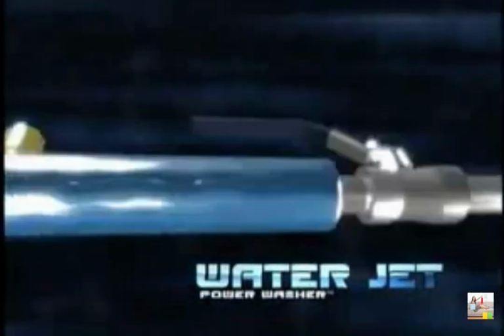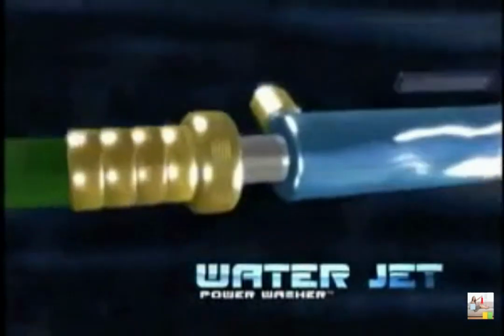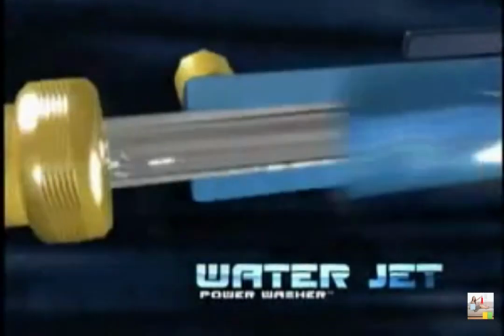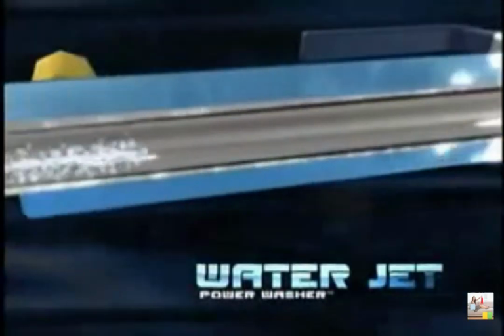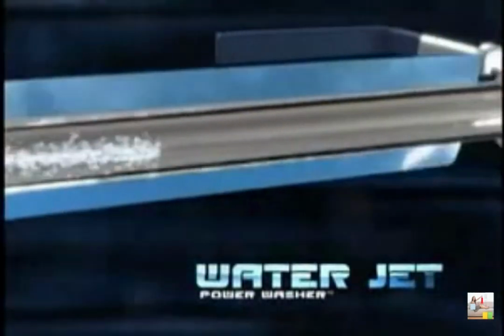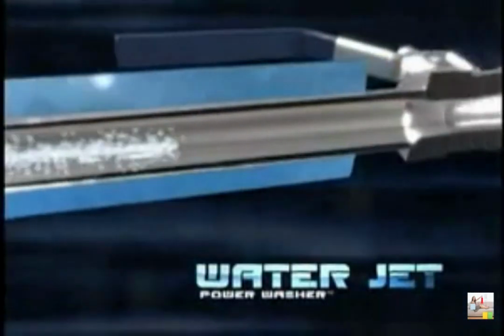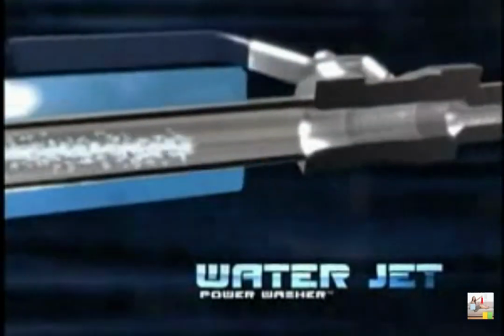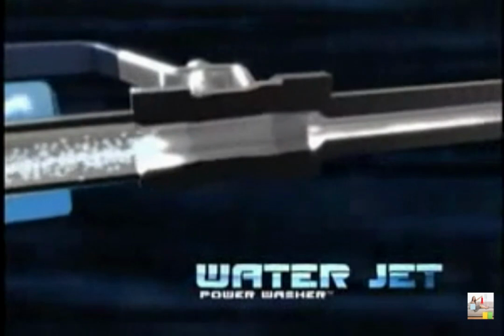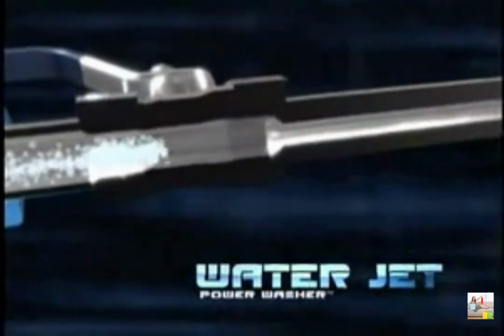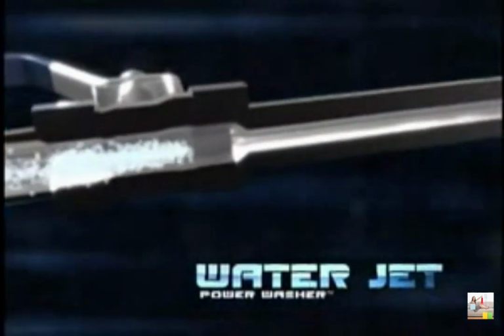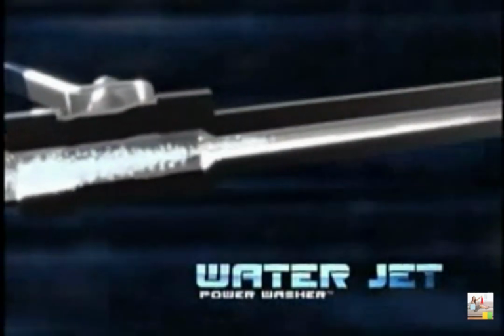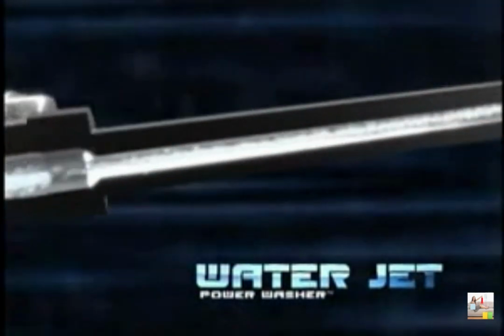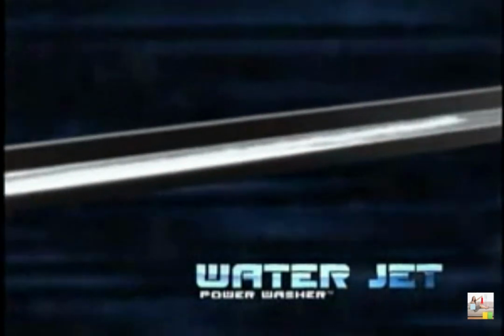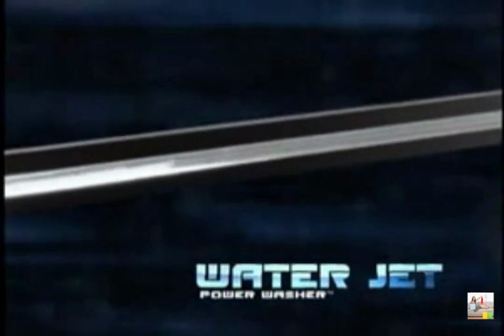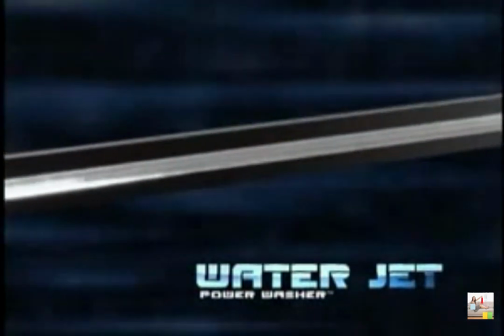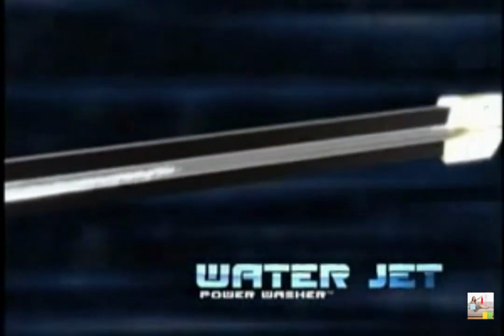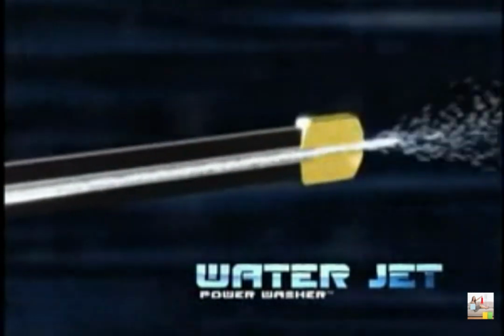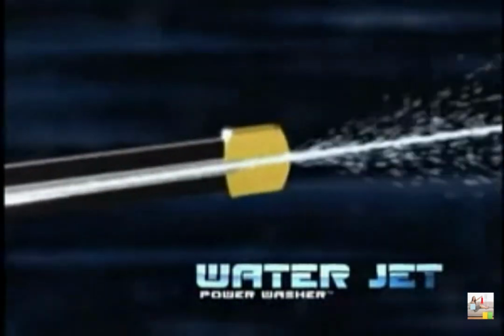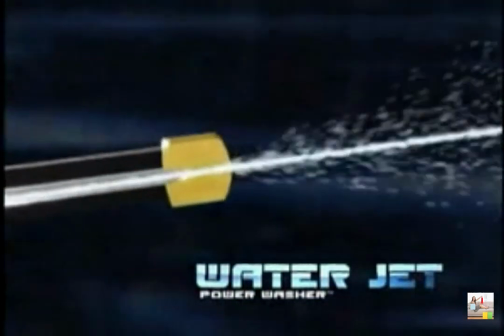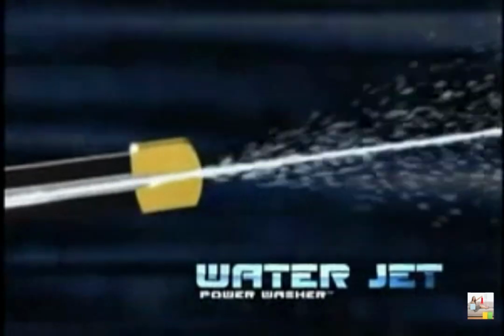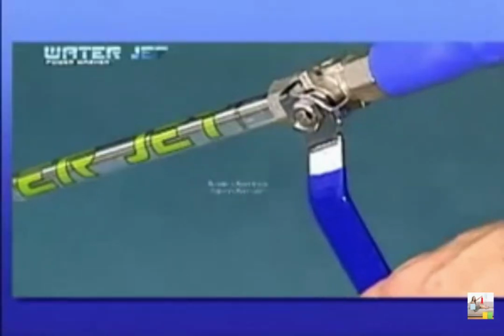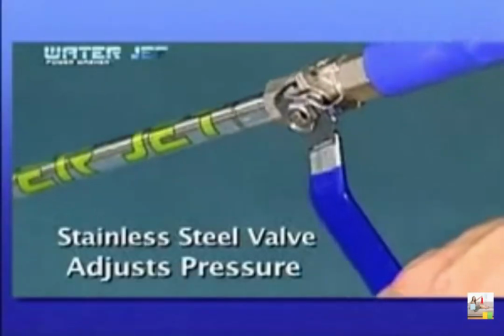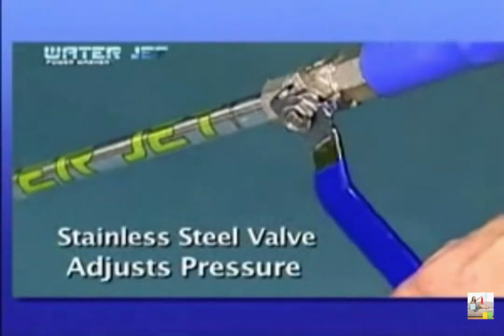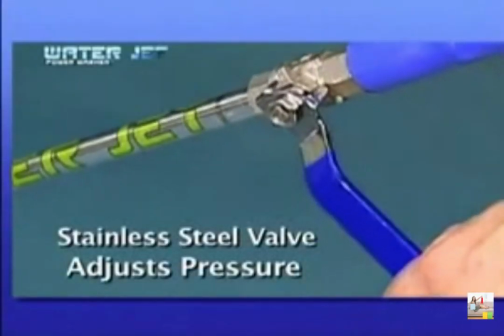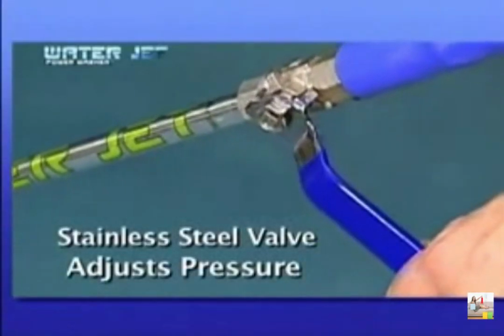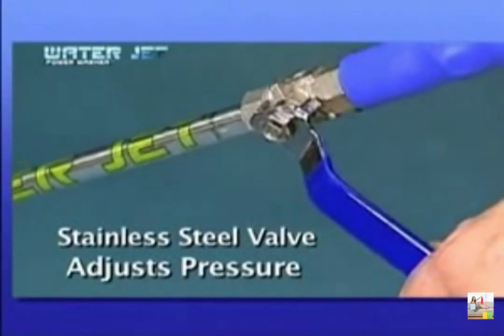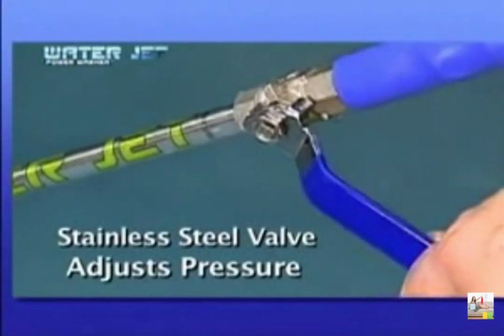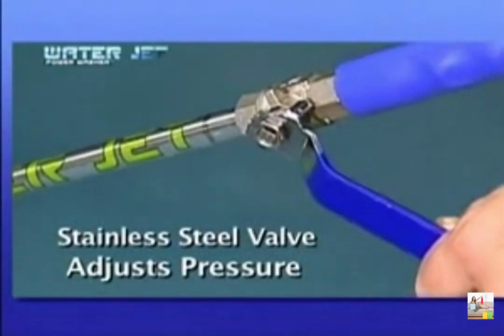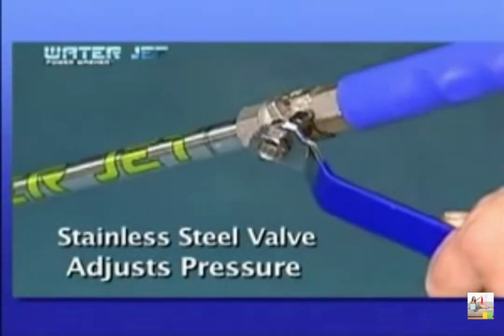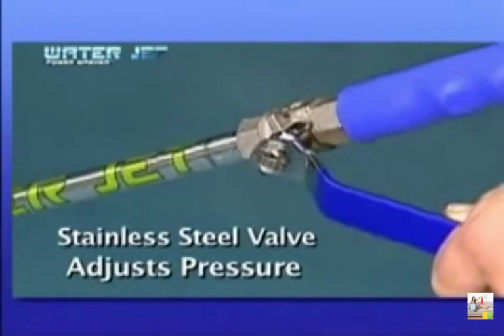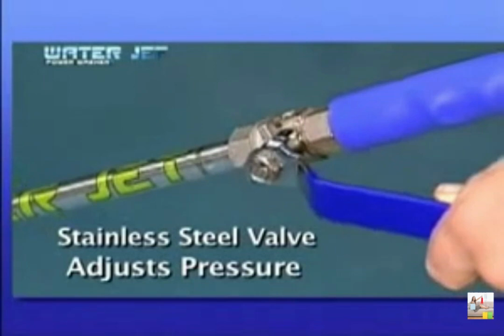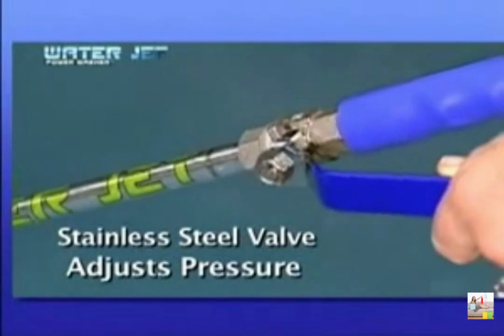Here's how it works: water flows through the volume reduction chambers where pressure builds until a powerful jet stream blasts through the precision engineered solid brass tip. The stainless steel control valve easily regulates the water pressure and the force of the jet stream.